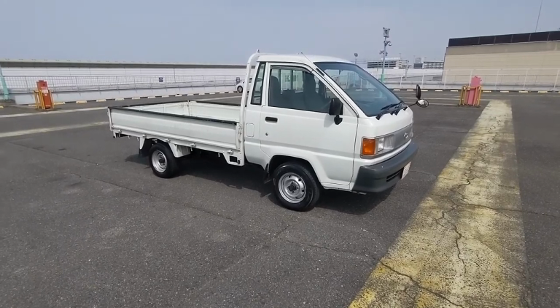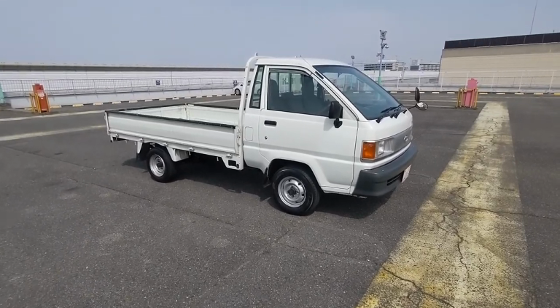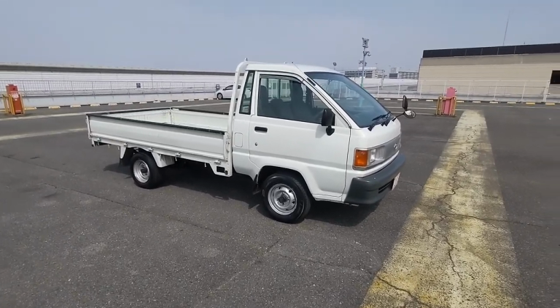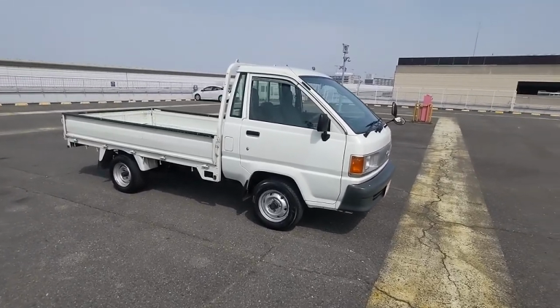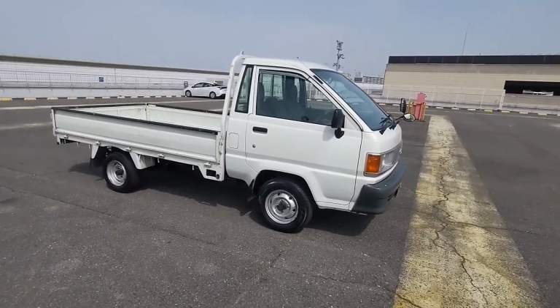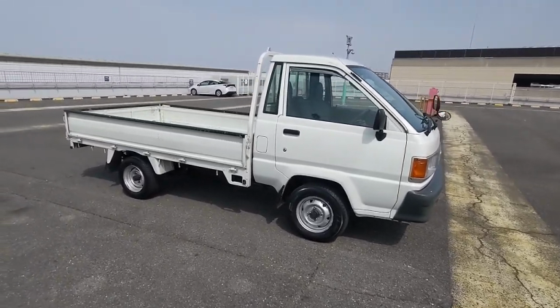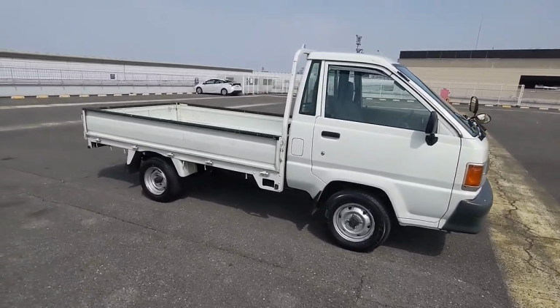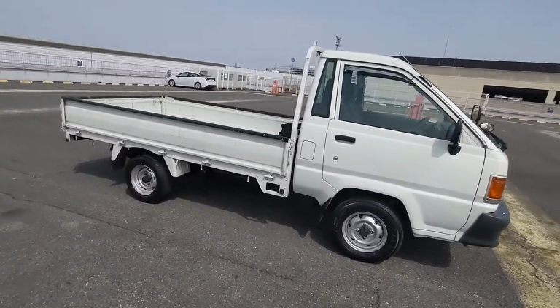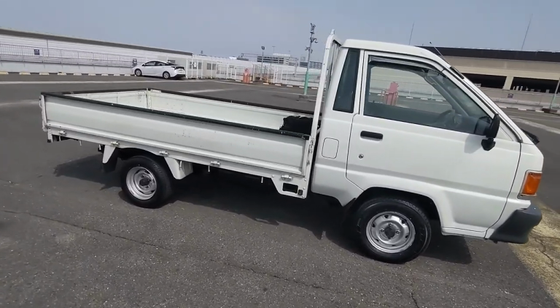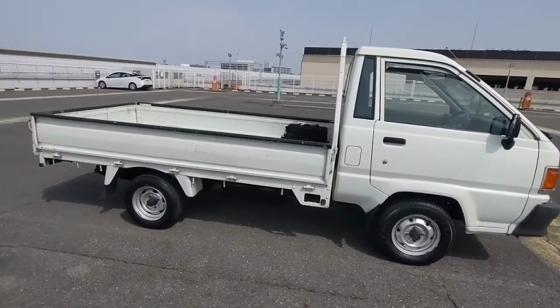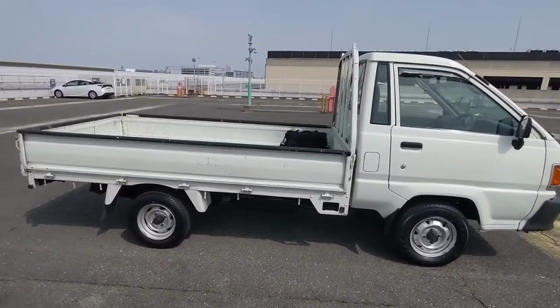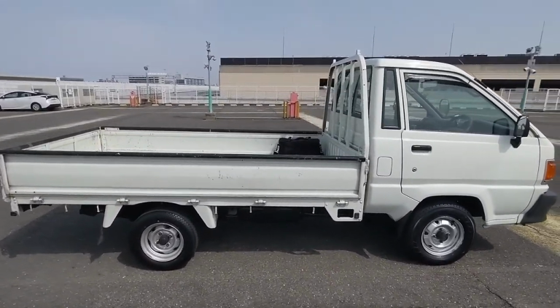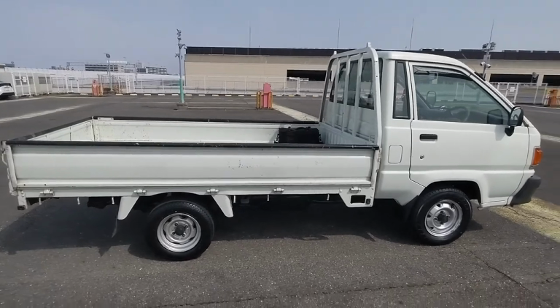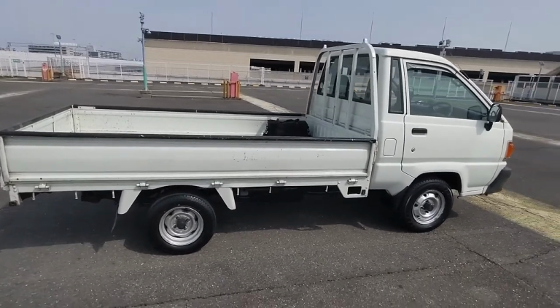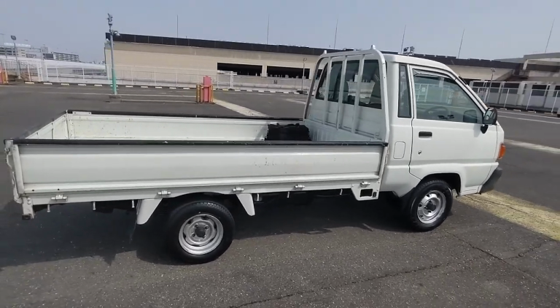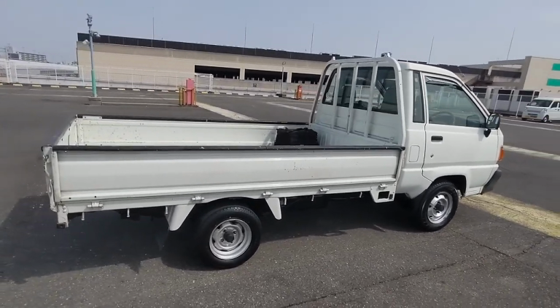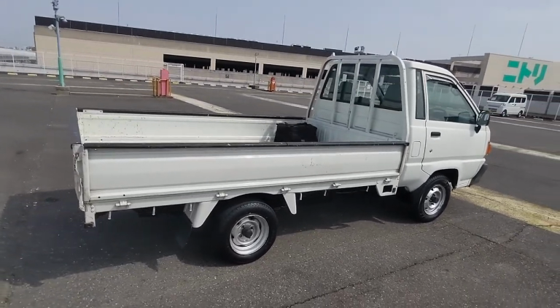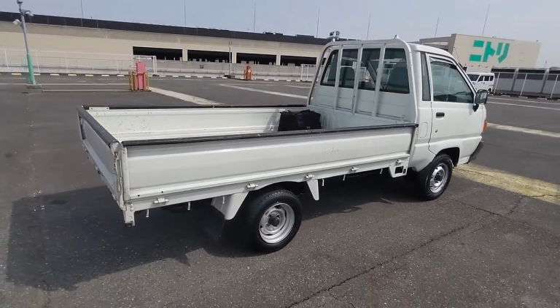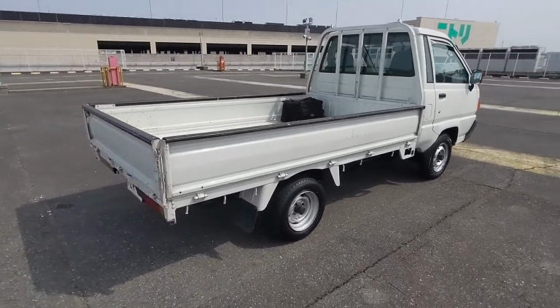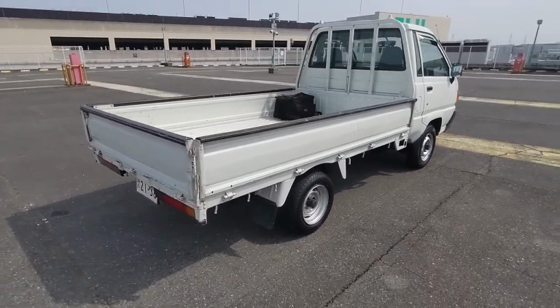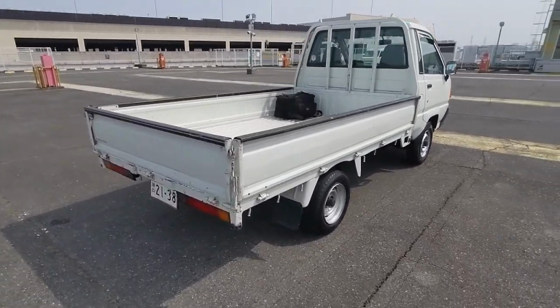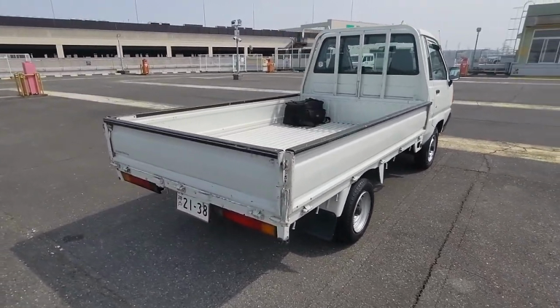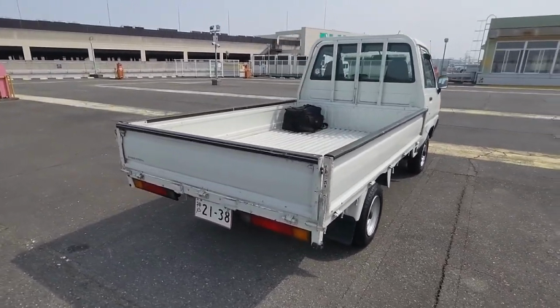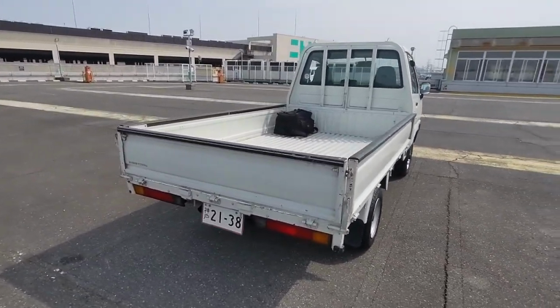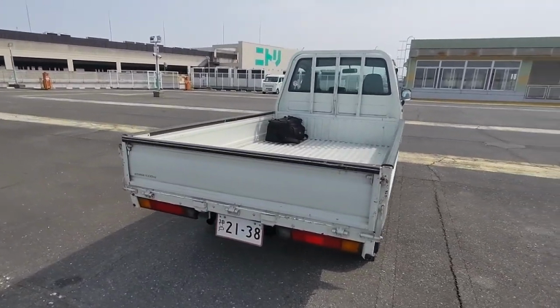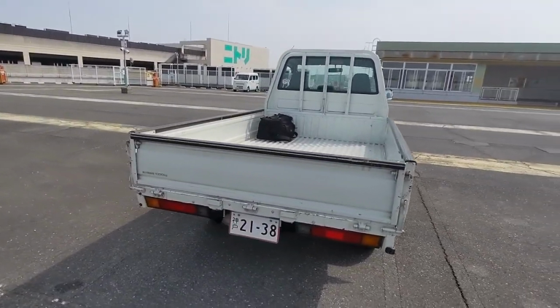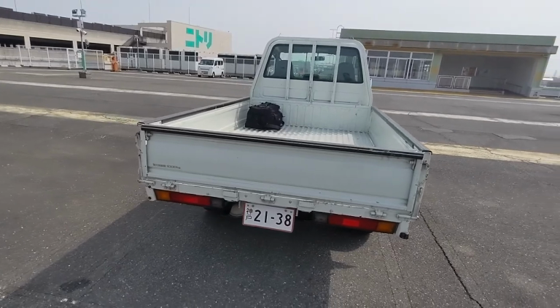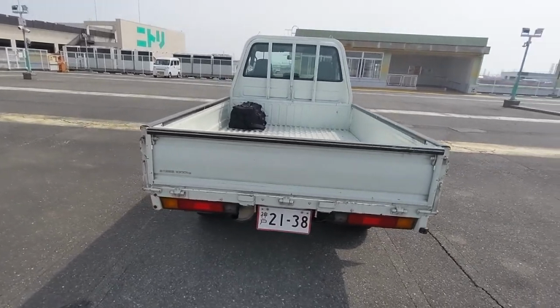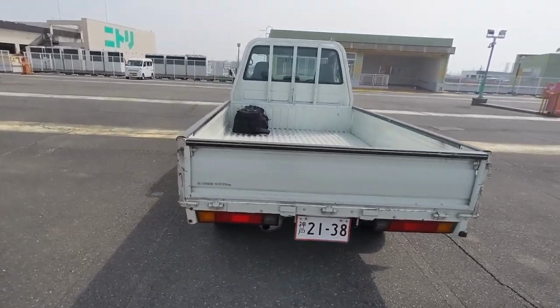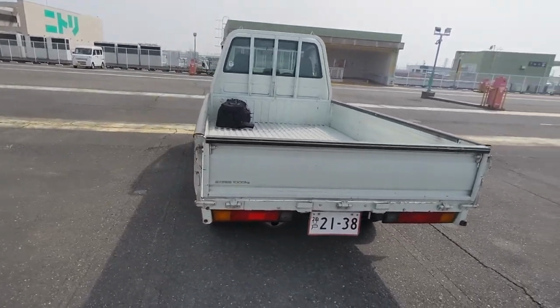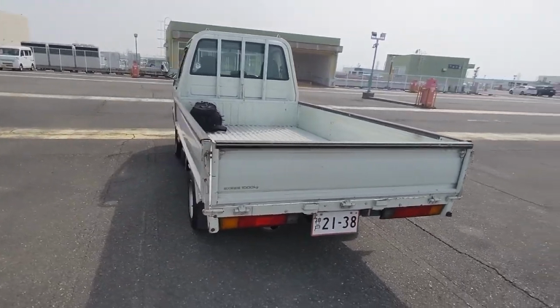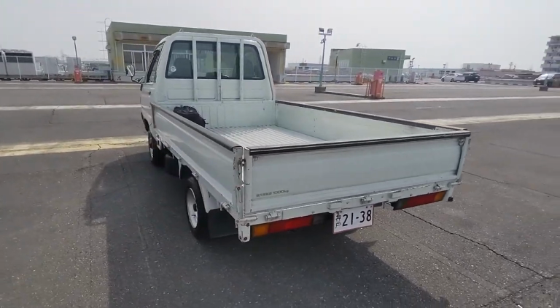Hello everyone, Flavien here, dedicated buyer for ATL GDM in Japan, and we're with a Toyota Liteace one-ton truck.